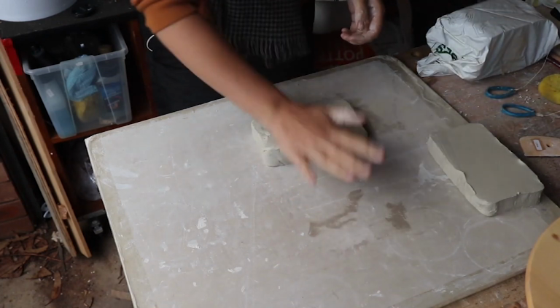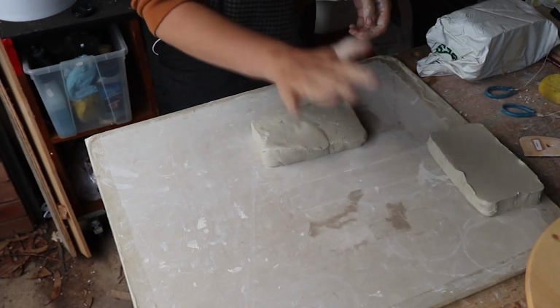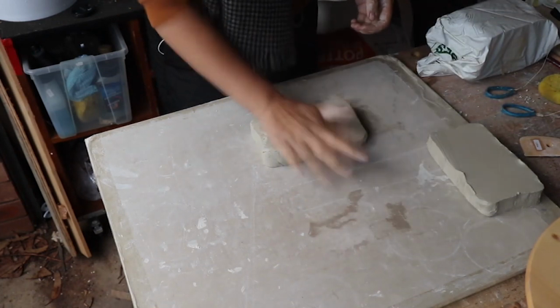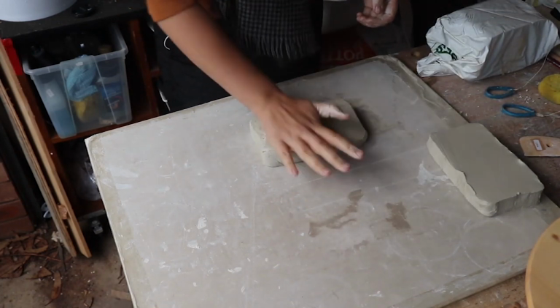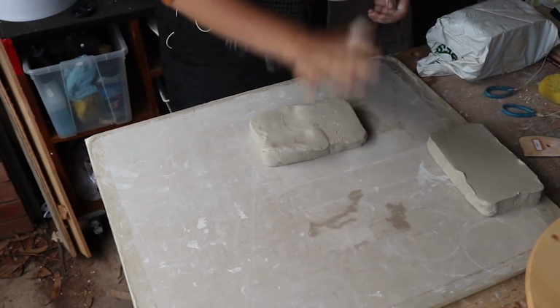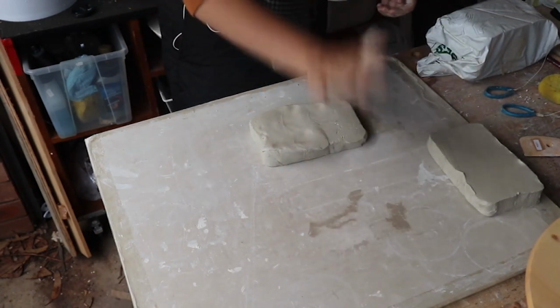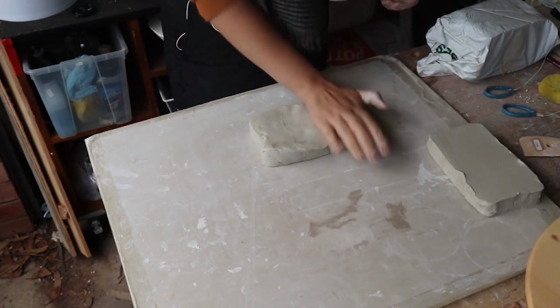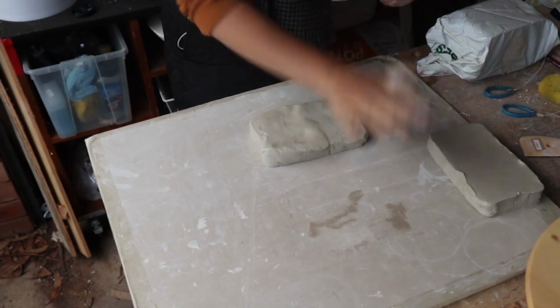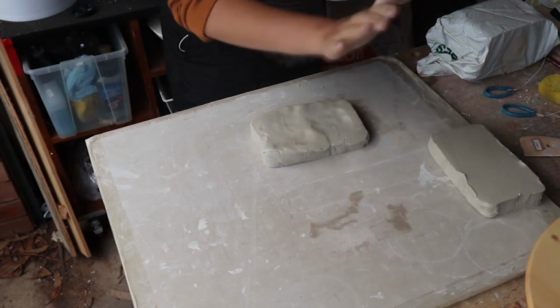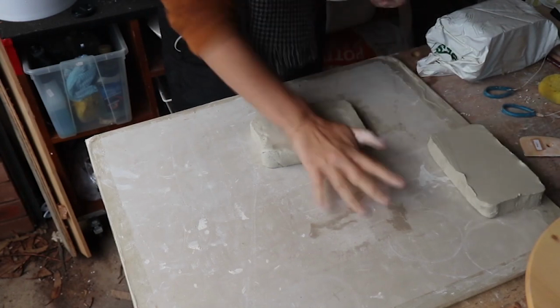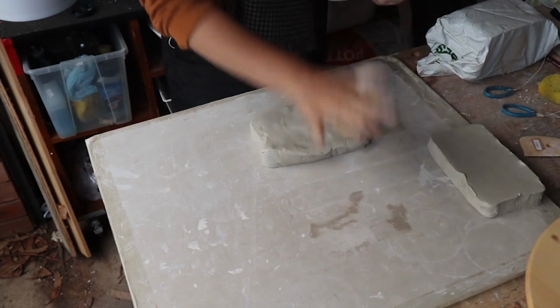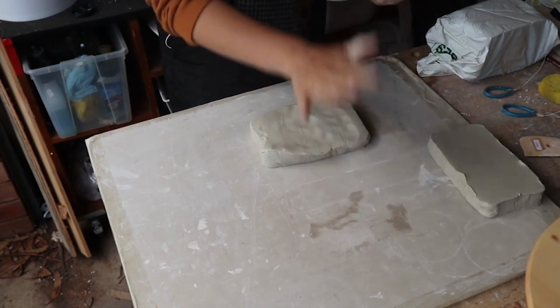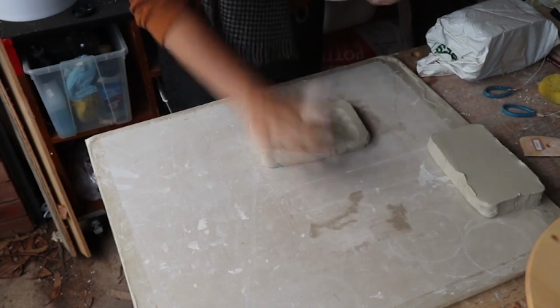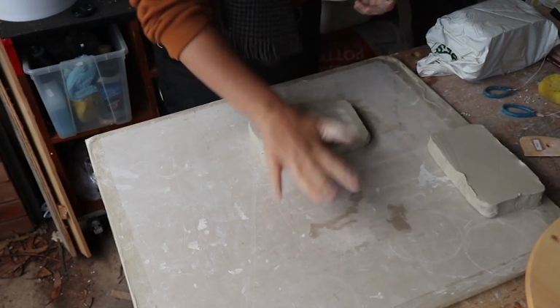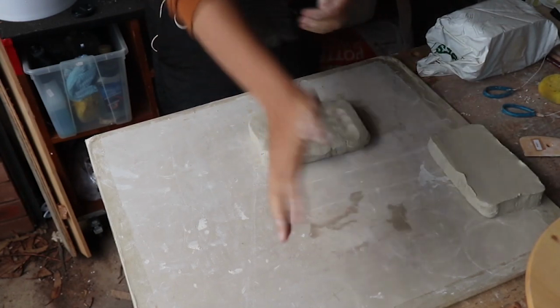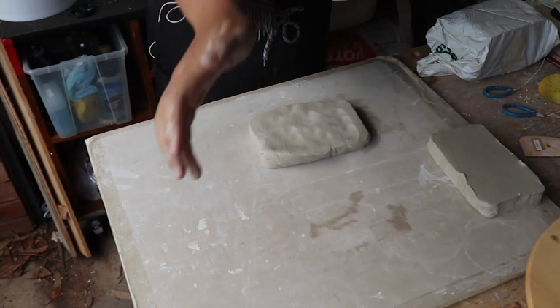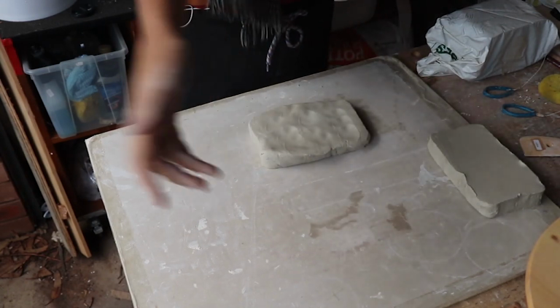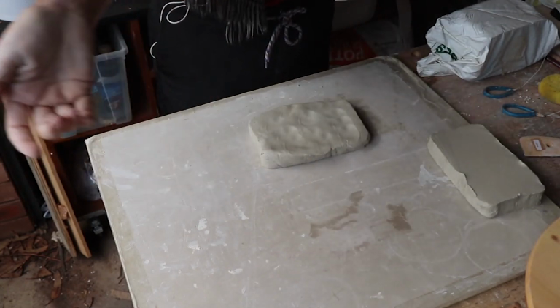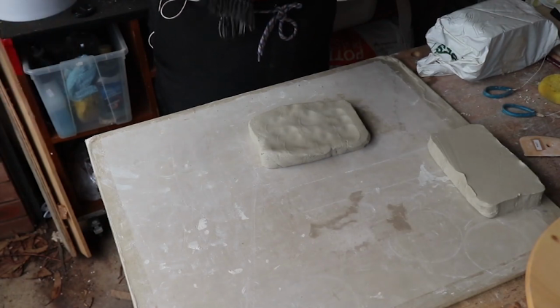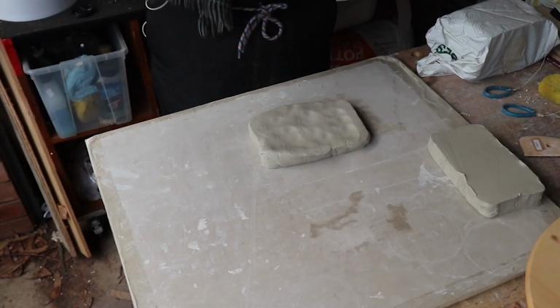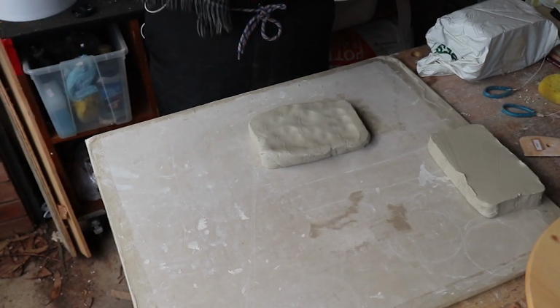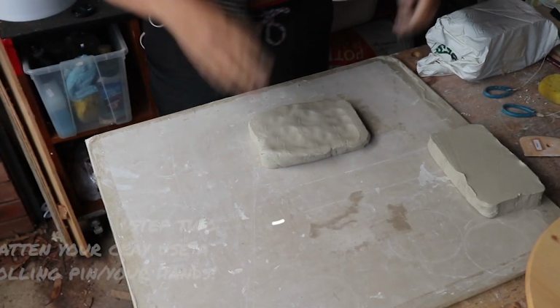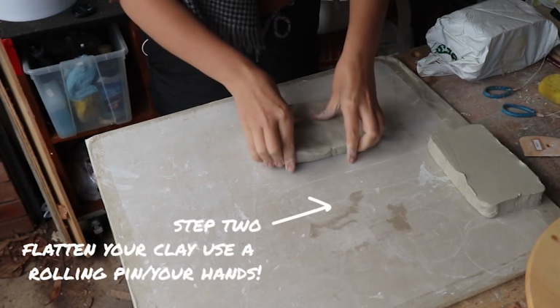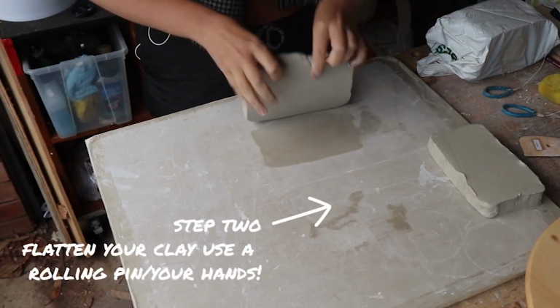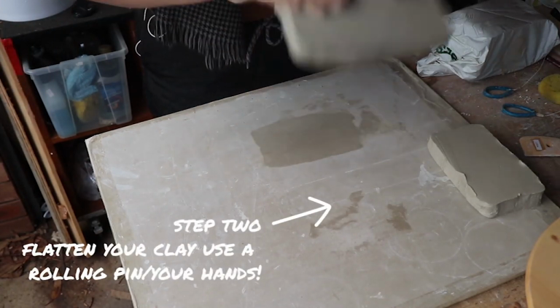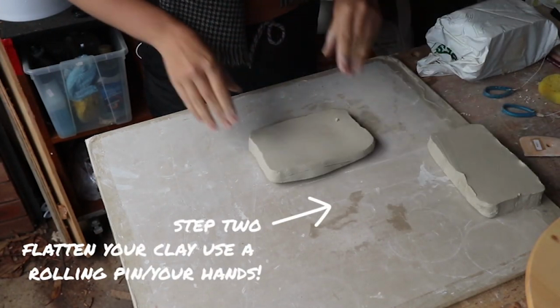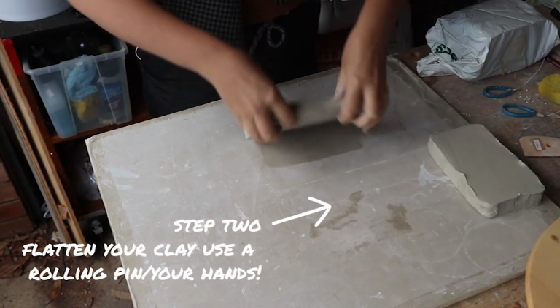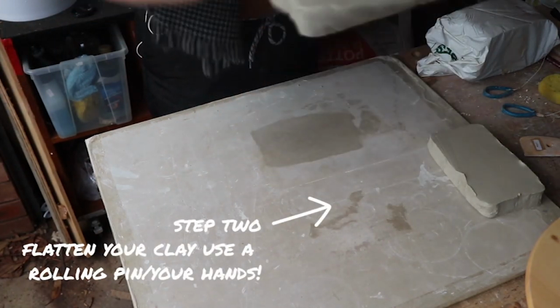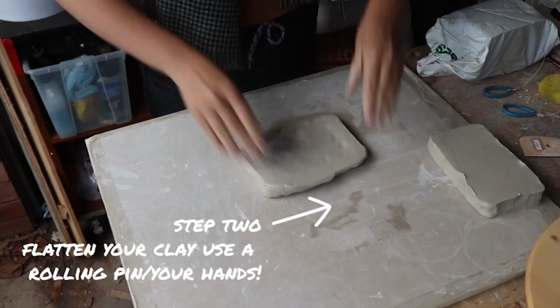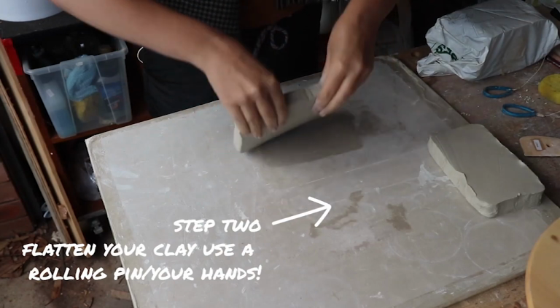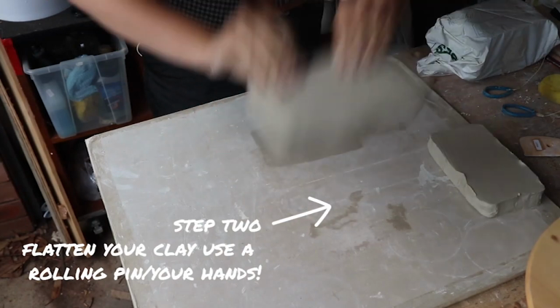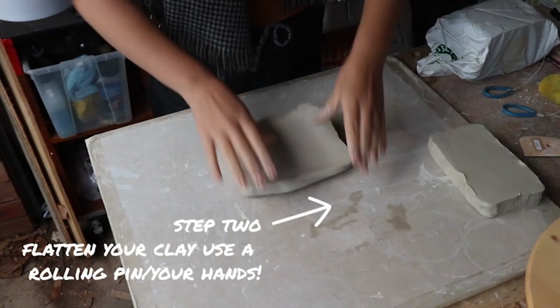I took my rolling pin back inside when I was making pastry so I'm going to have to use my hands to flatten this into a pancake. I'm going to whack it out a few times with the flat part of my palm and I'm also going to turn it over and throw it down onto the bench, because that makes it thinner each time I do that as well.